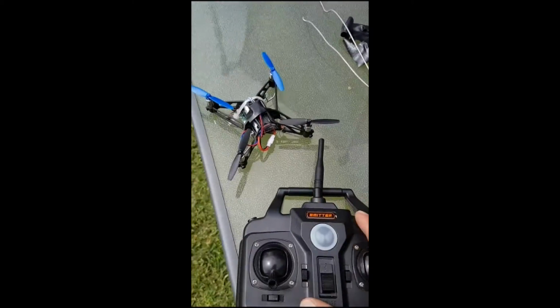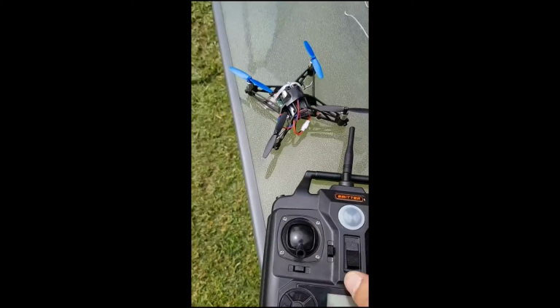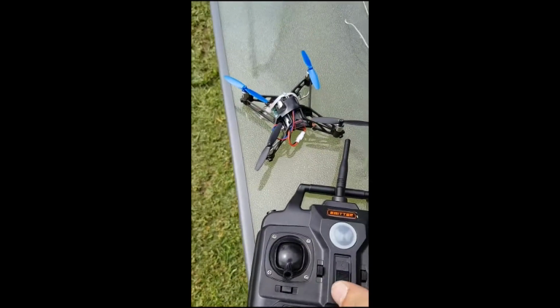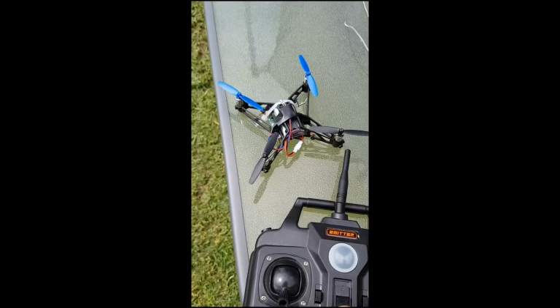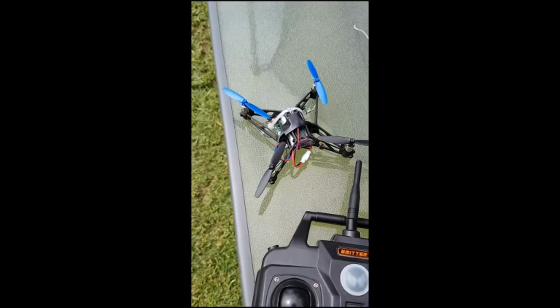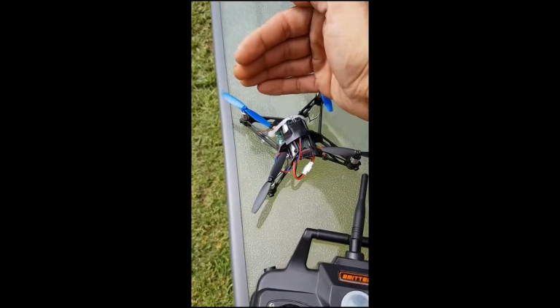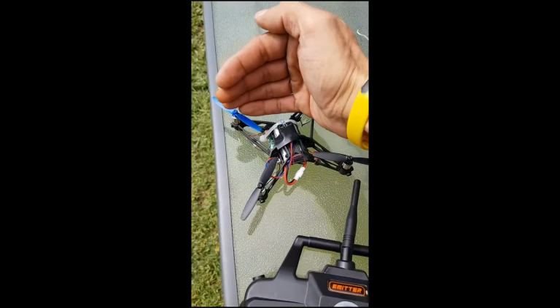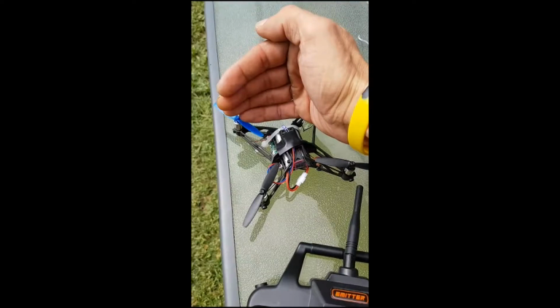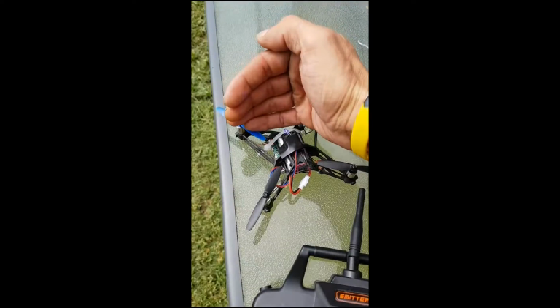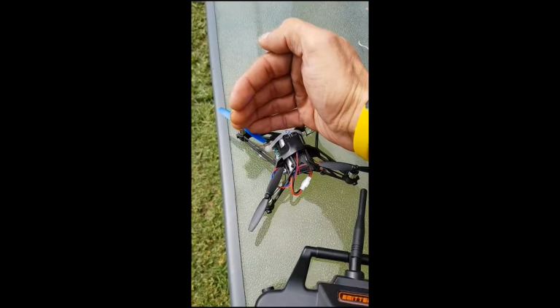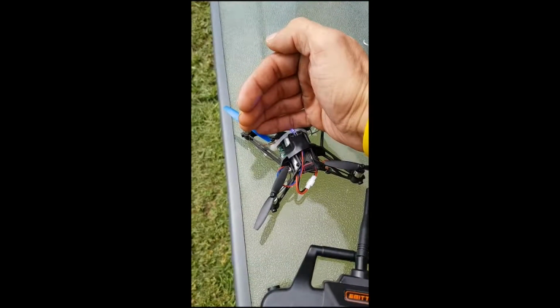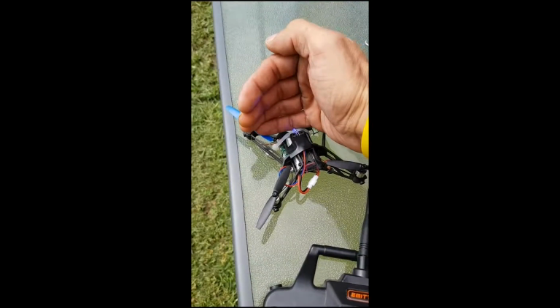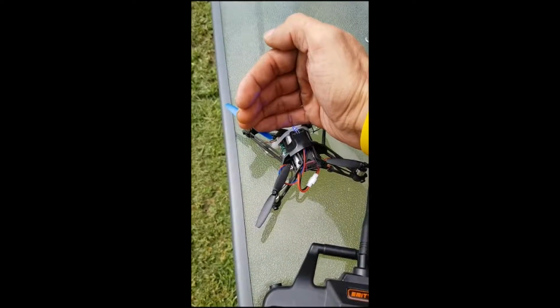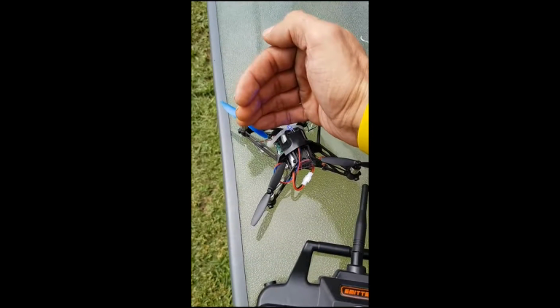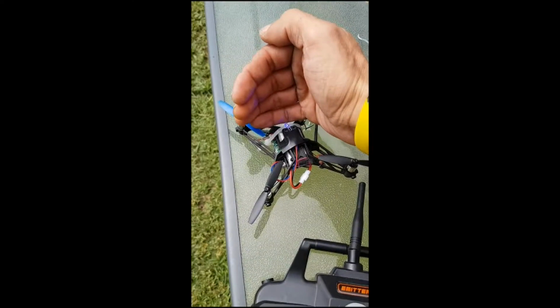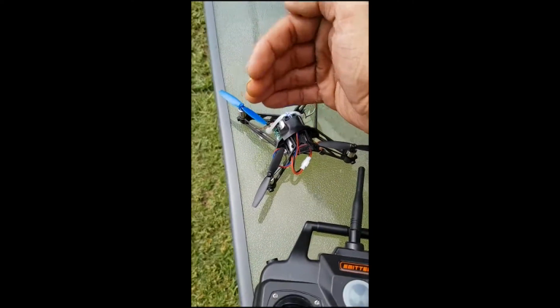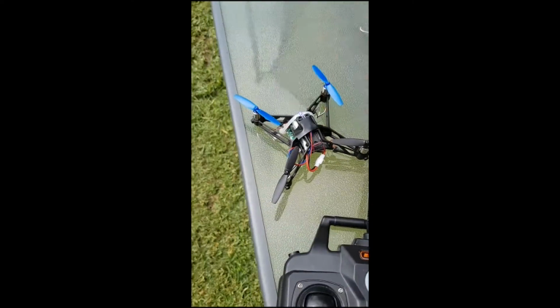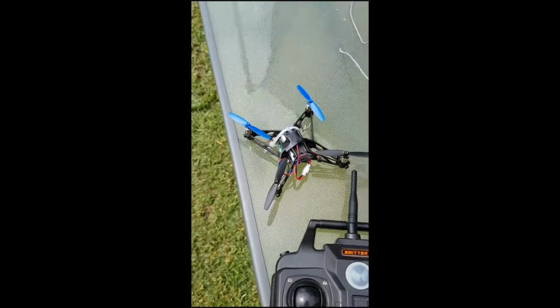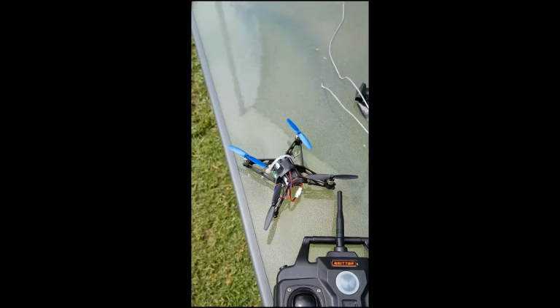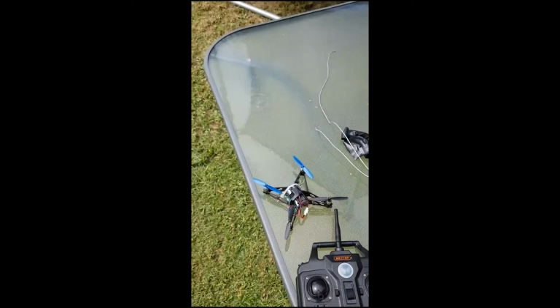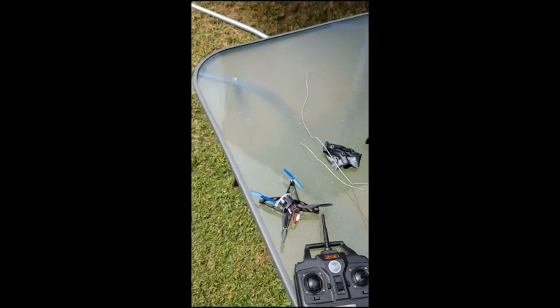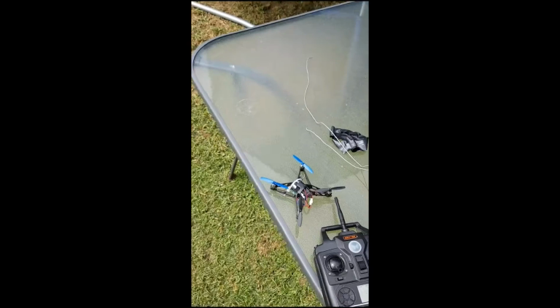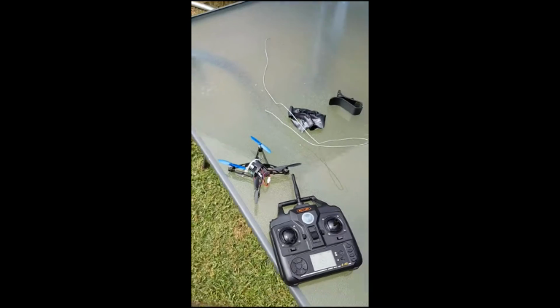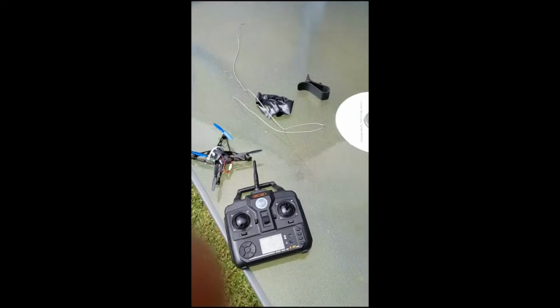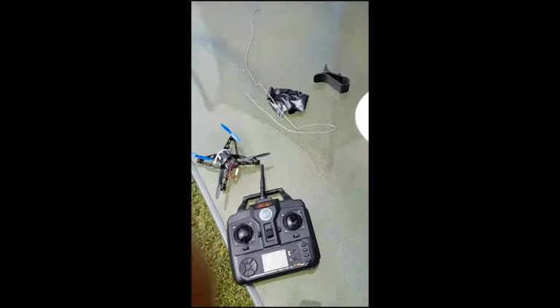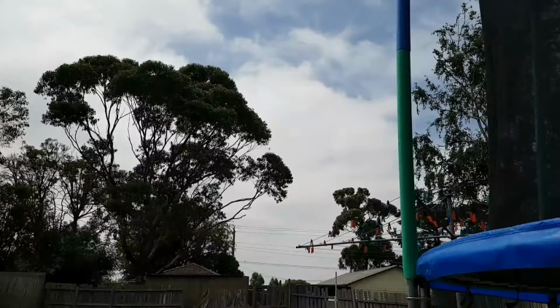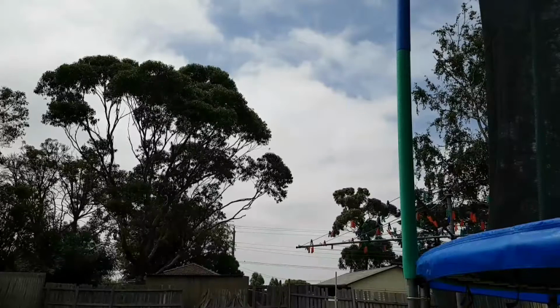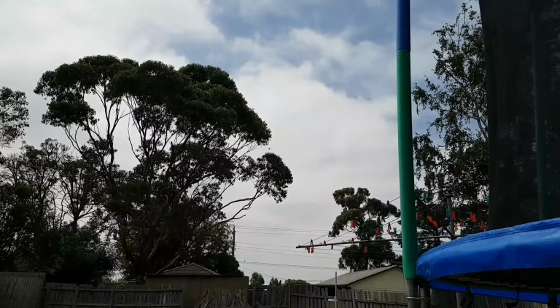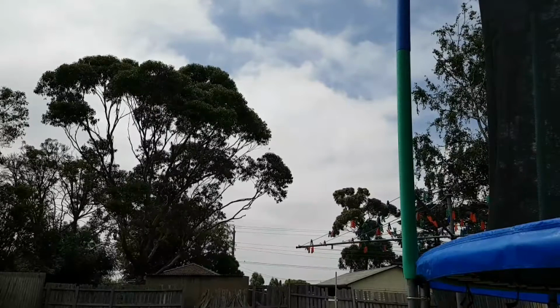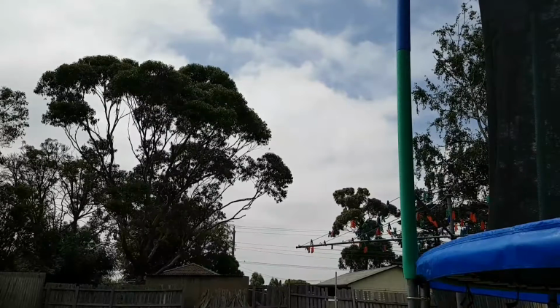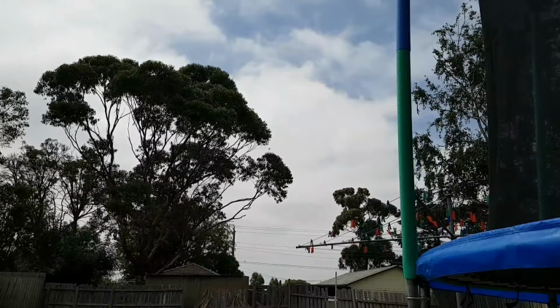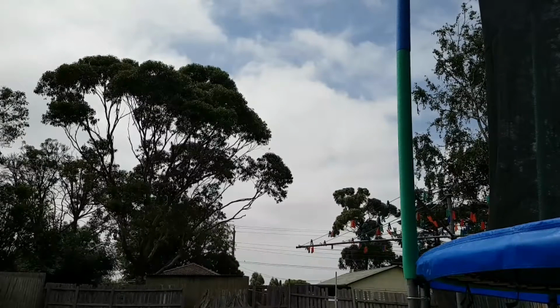Turning on the controller — it's bound with the Parrot. I'm just going to pause it and move the camera. Here we go.